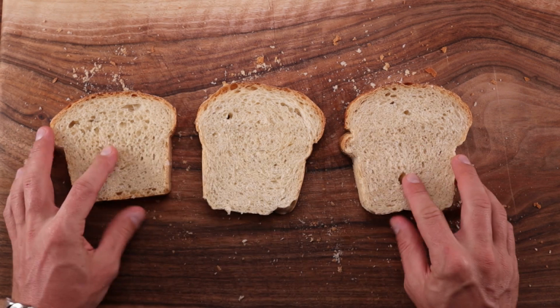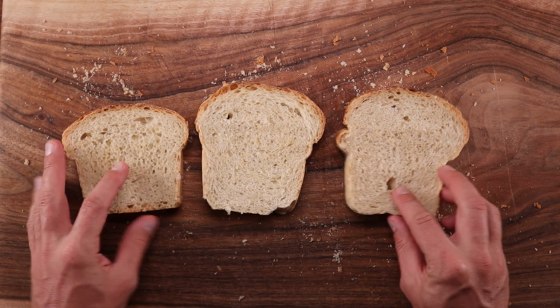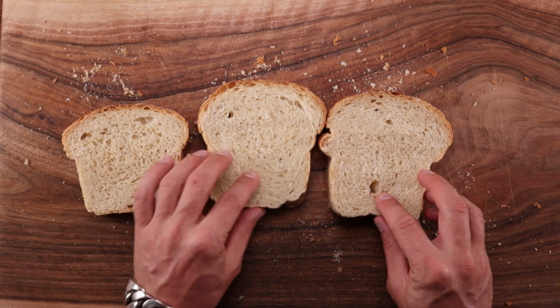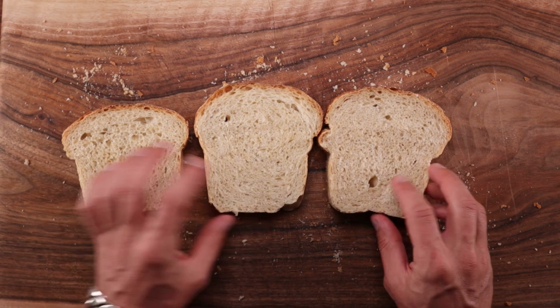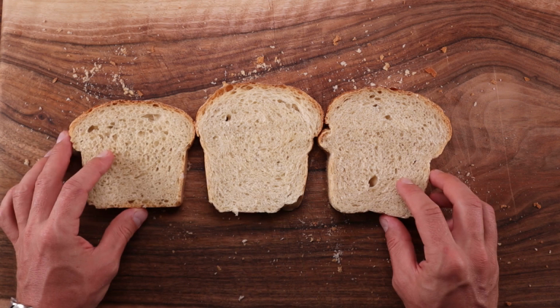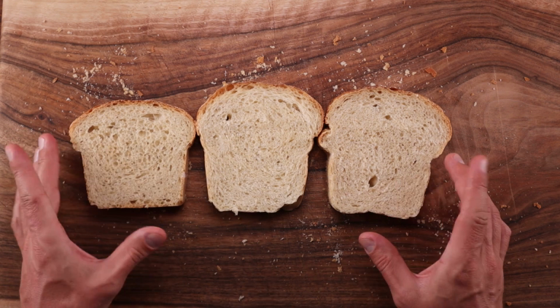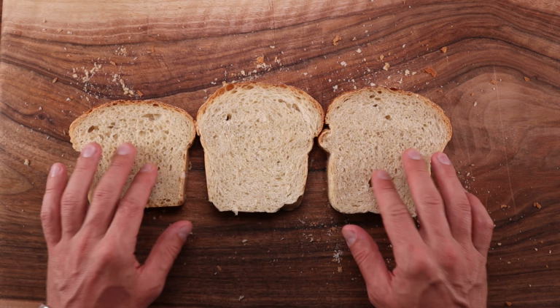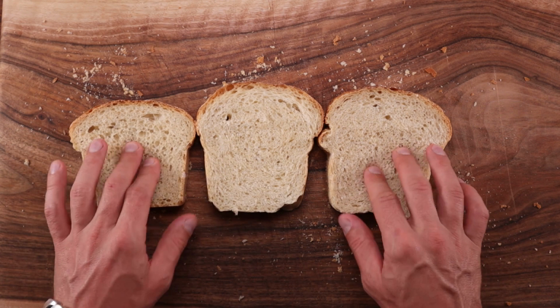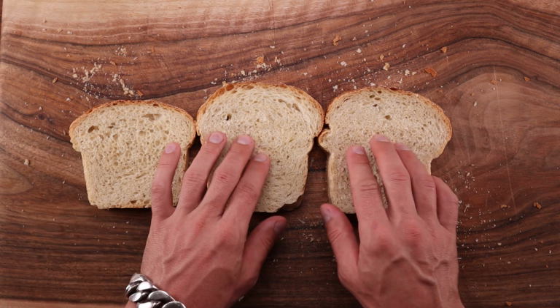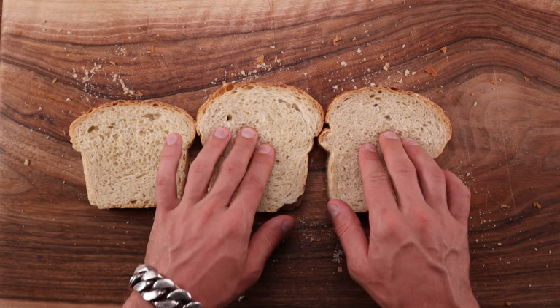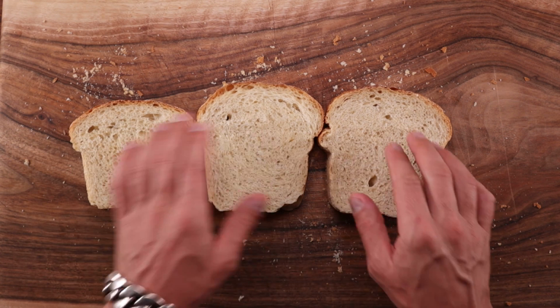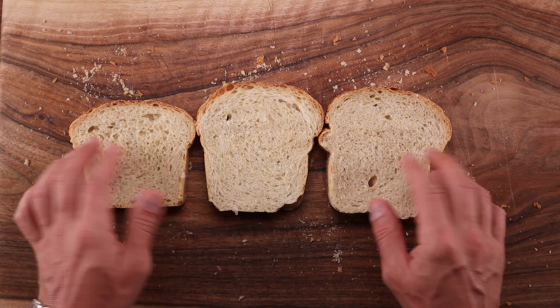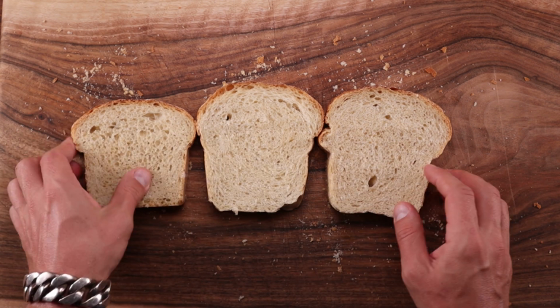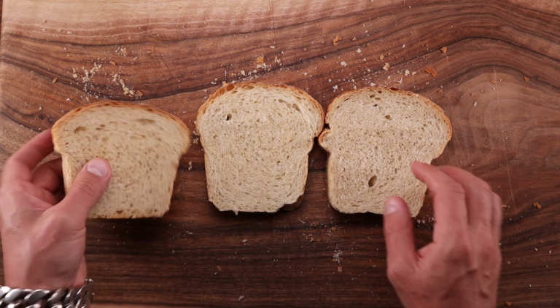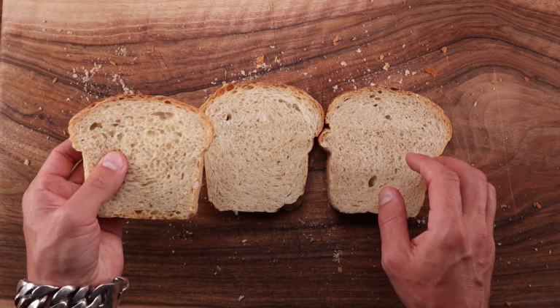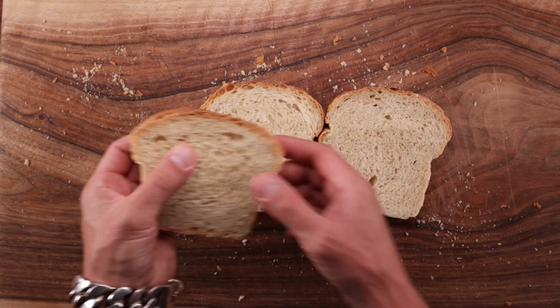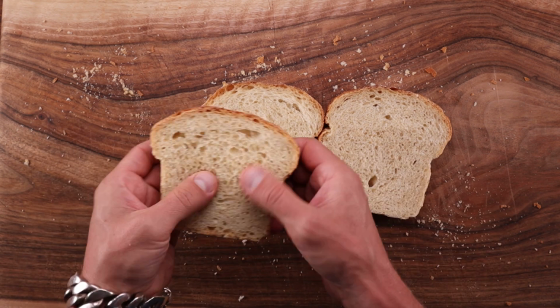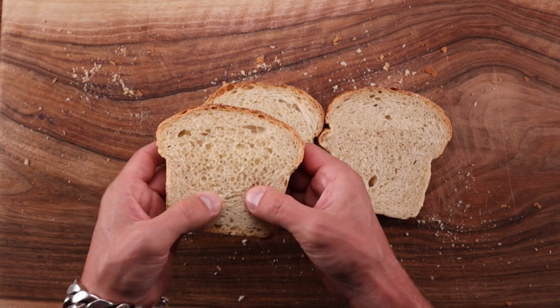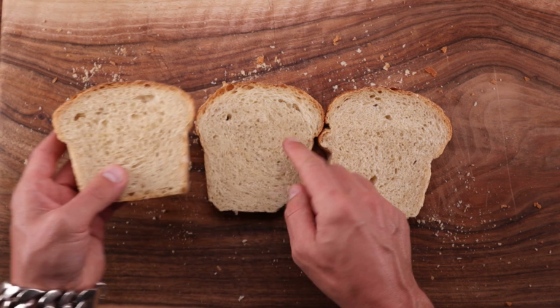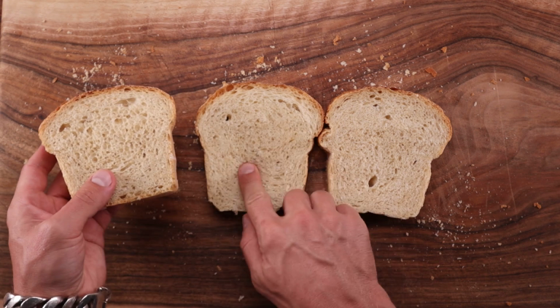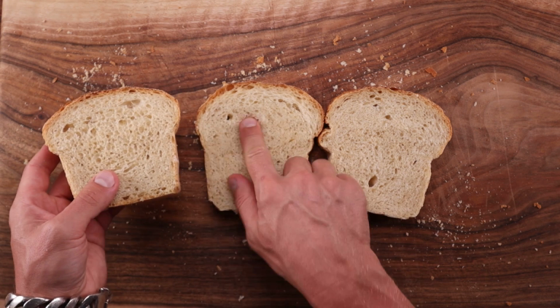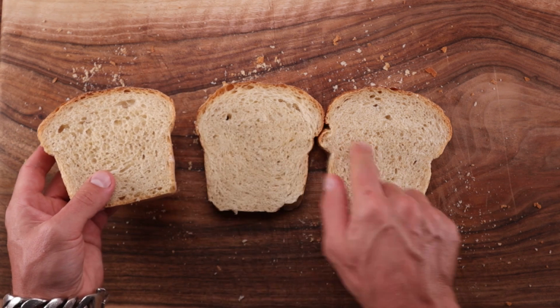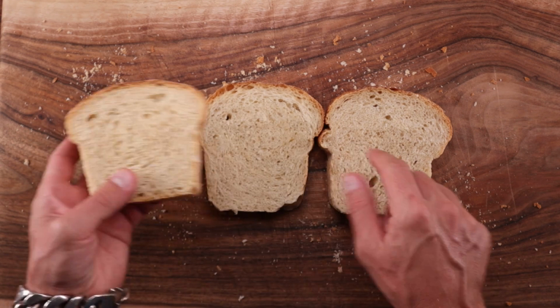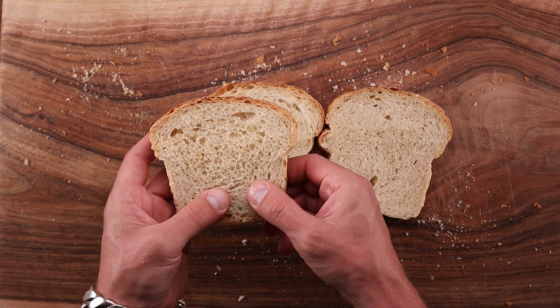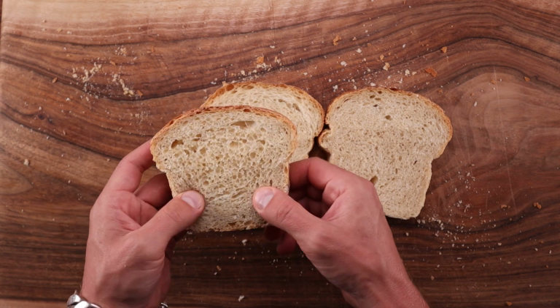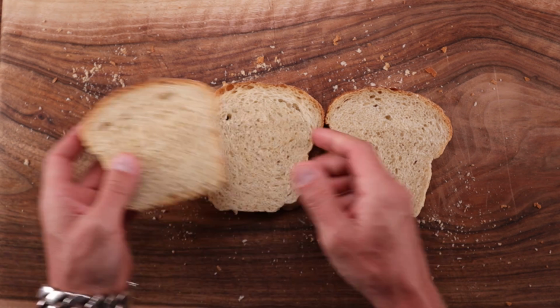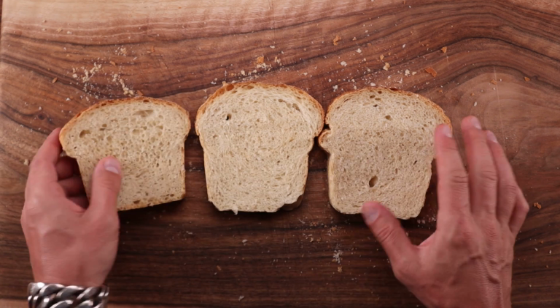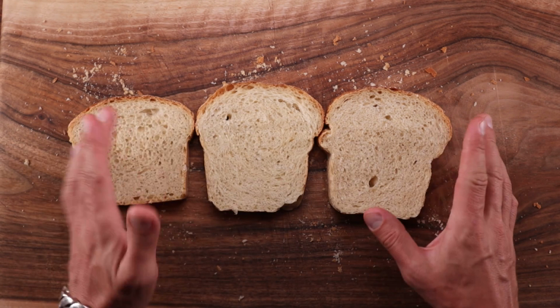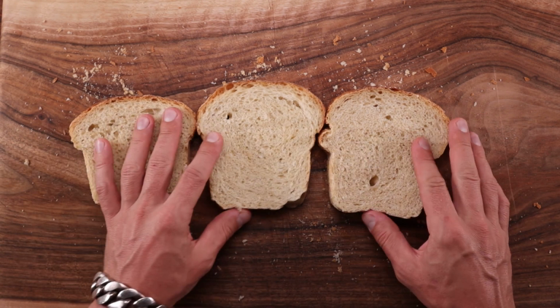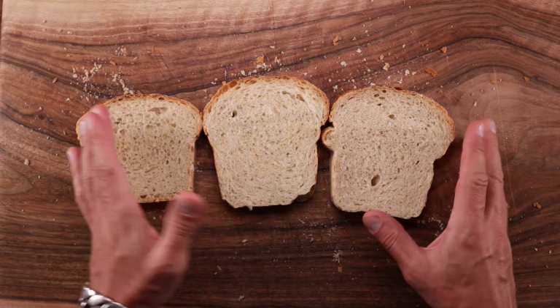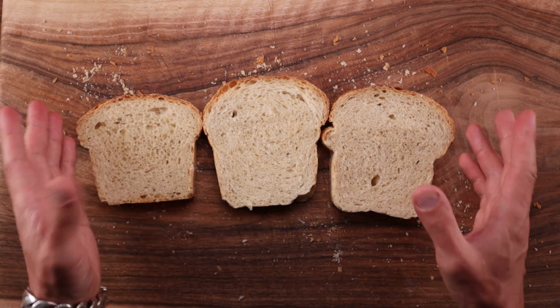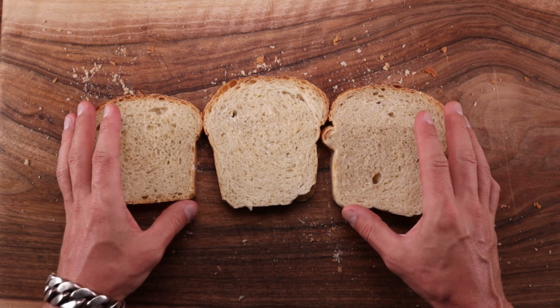It does appear that the bread in the middle has a slightly whiter crumb — perhaps it is the oxidizing effect of the vitamin C. I was quite pleasantly surprised with the effect that the lemon juice had. It seems to have worked exactly the same as the pure ascorbic acid.